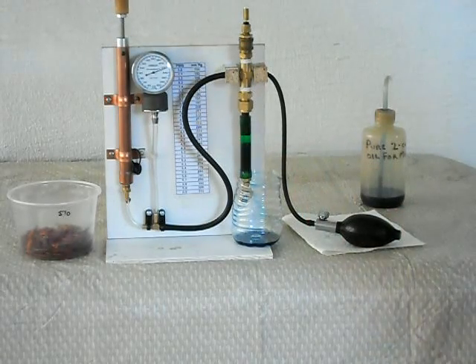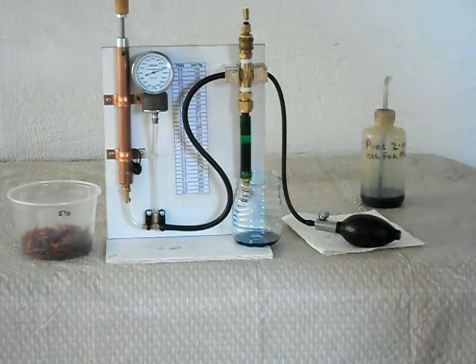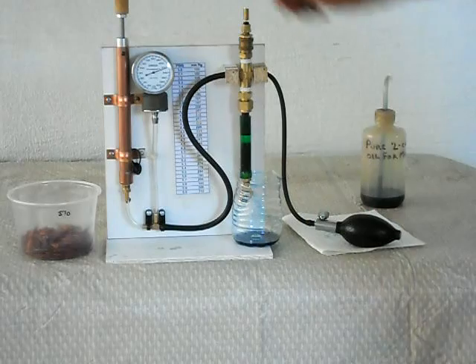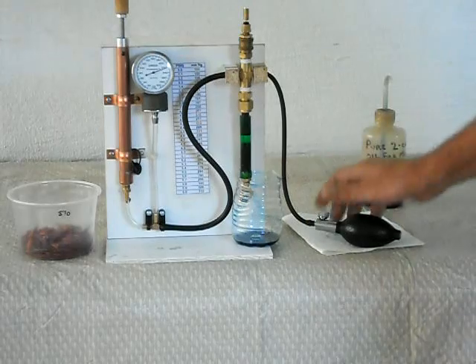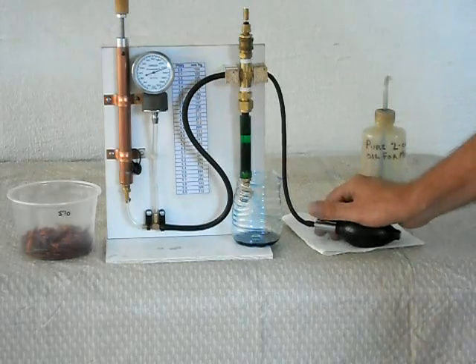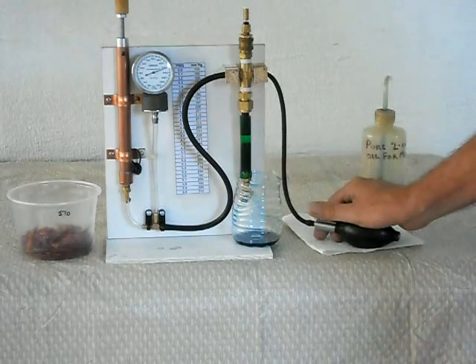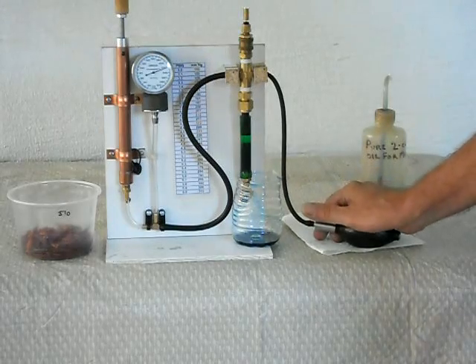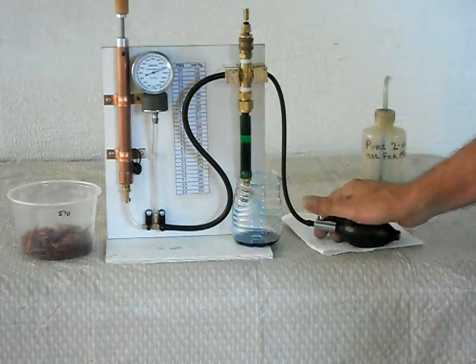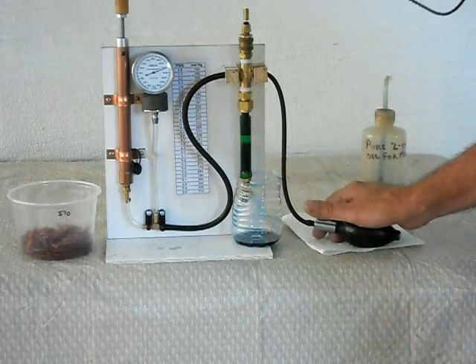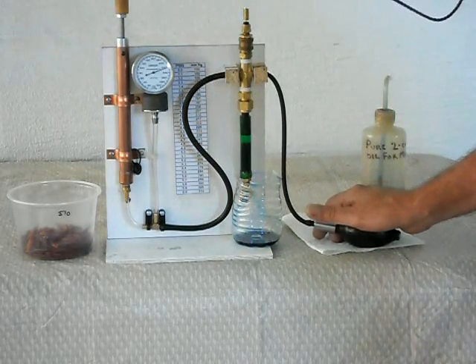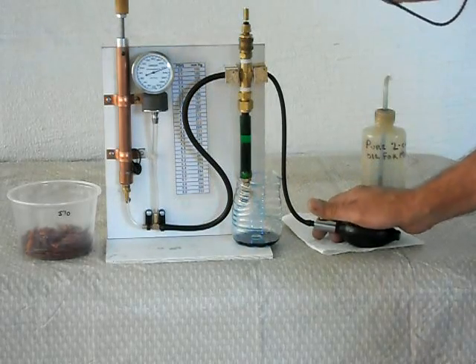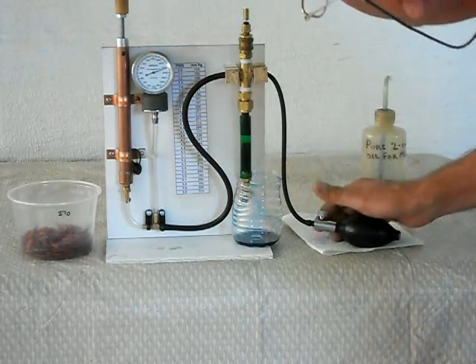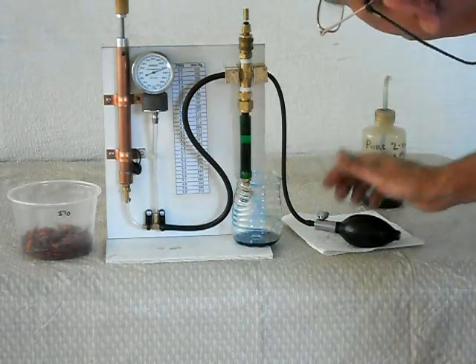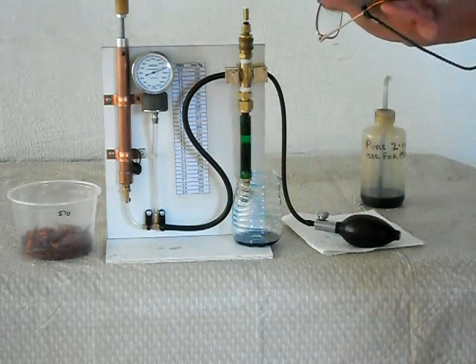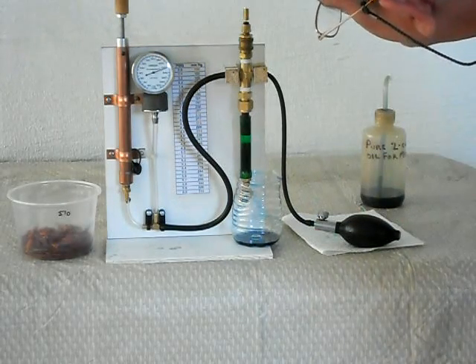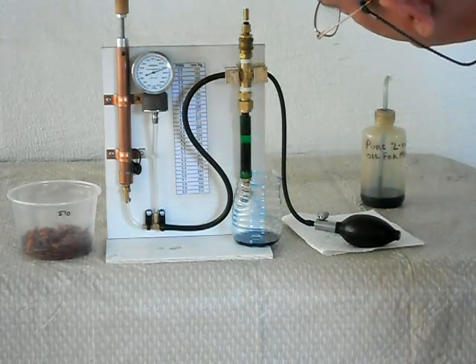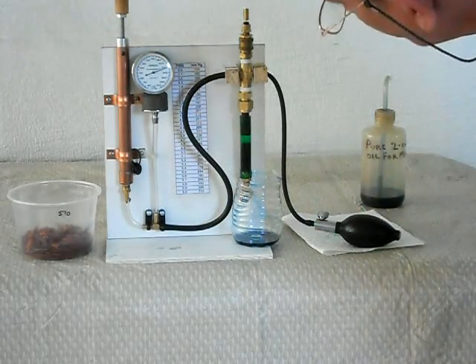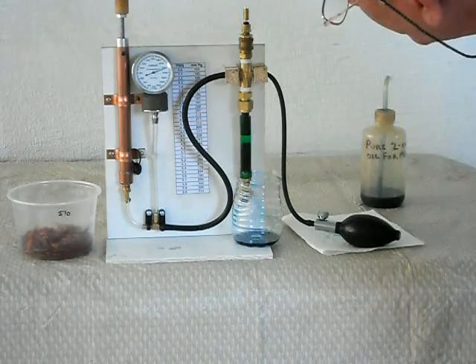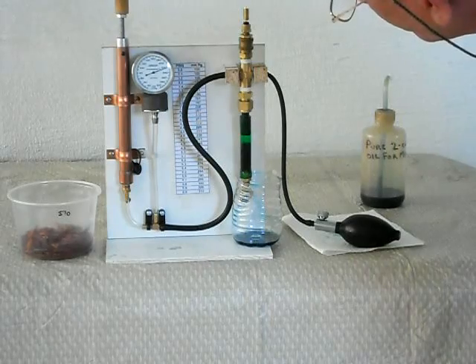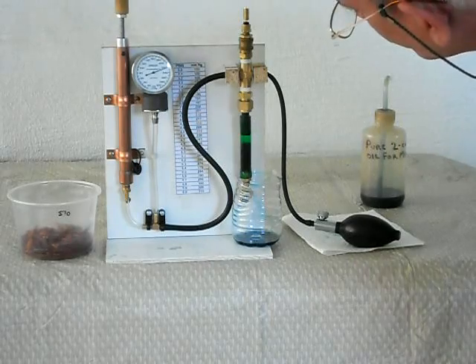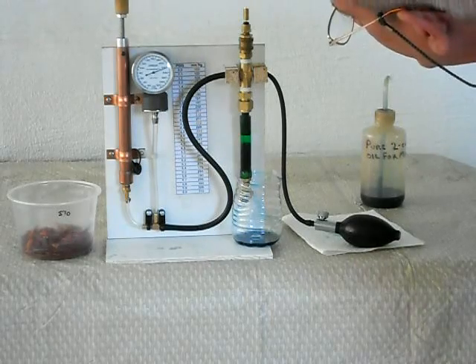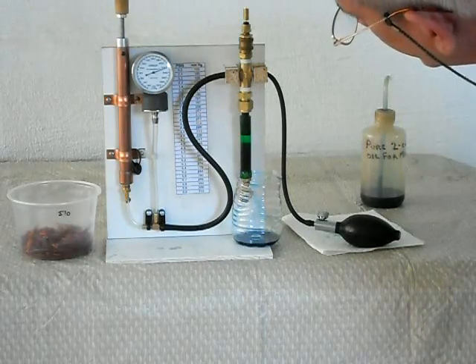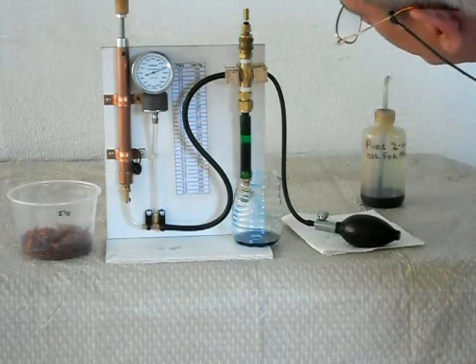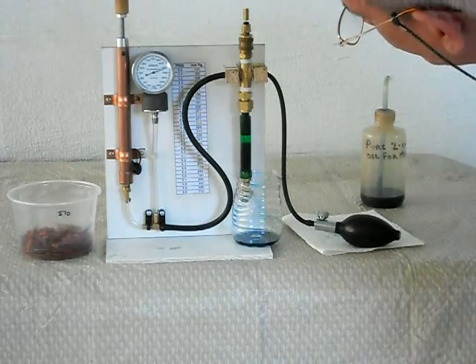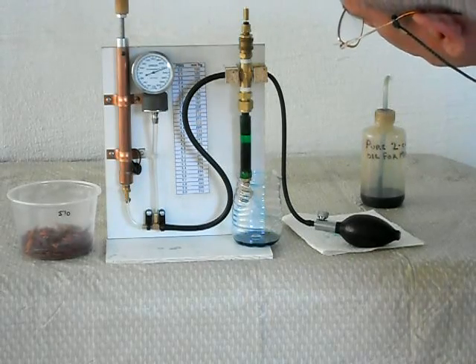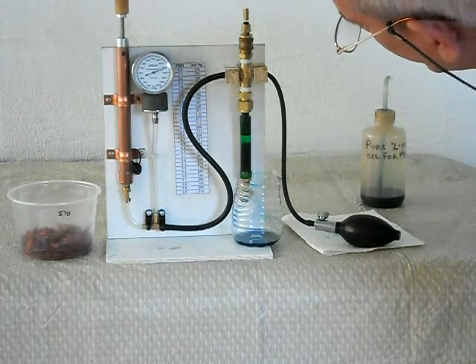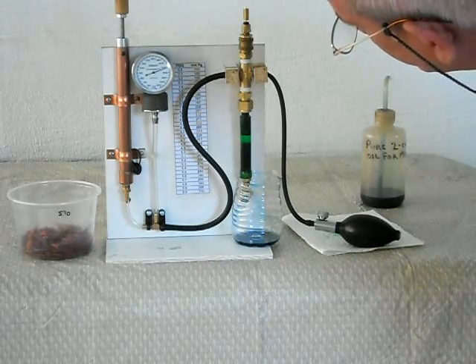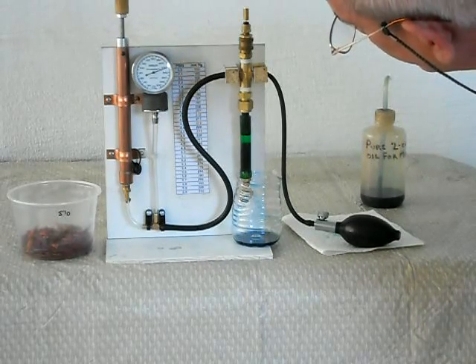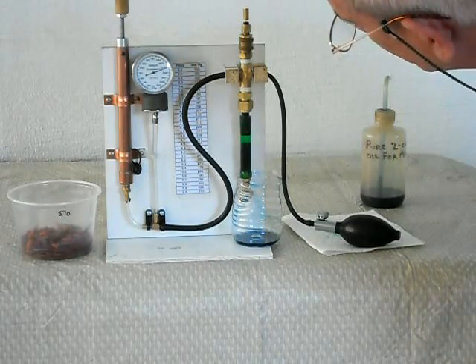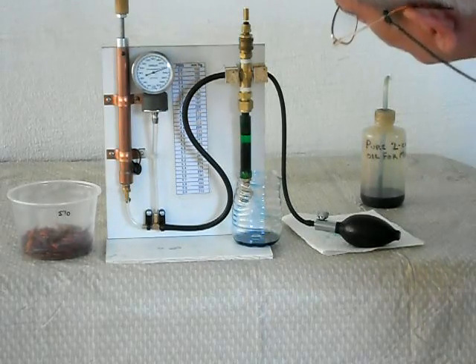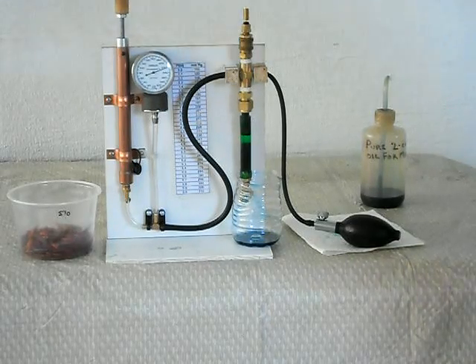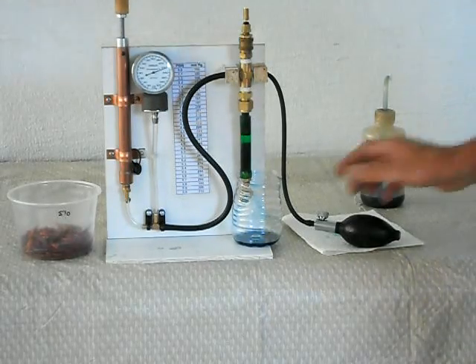And that's how I do it. That was 225 millimeters of mercury — that would be about 4.35 pounds.